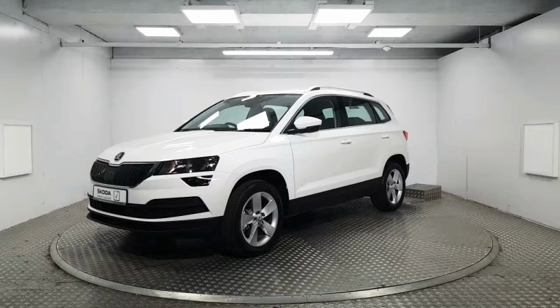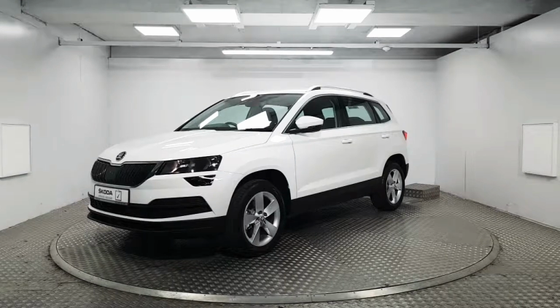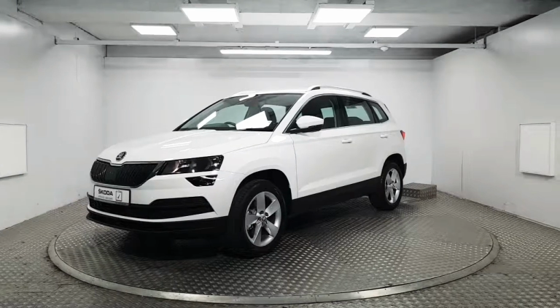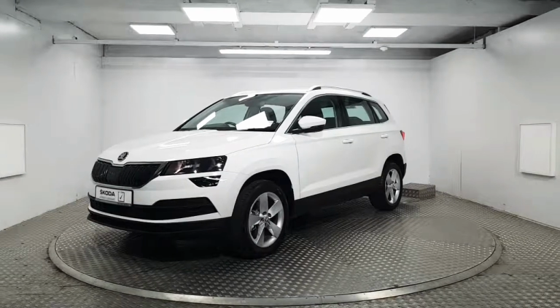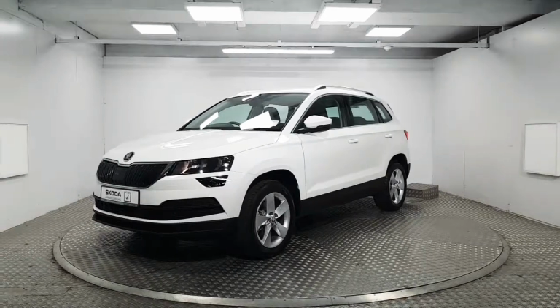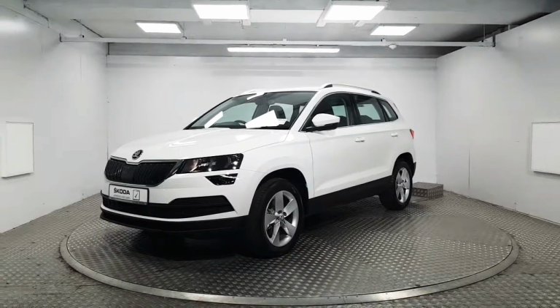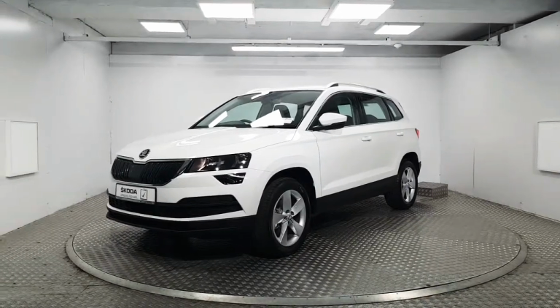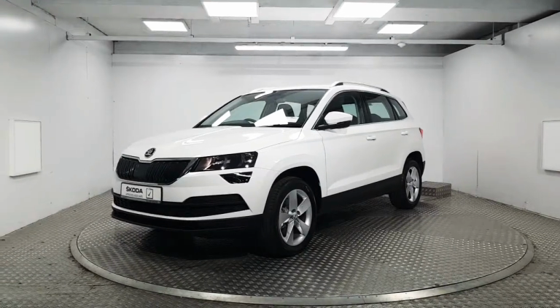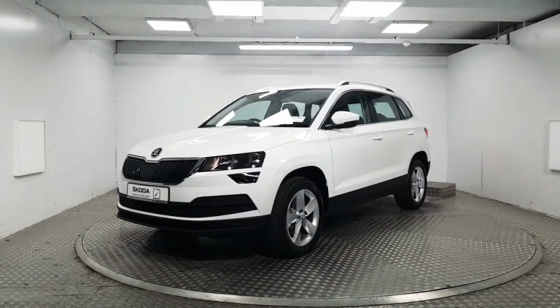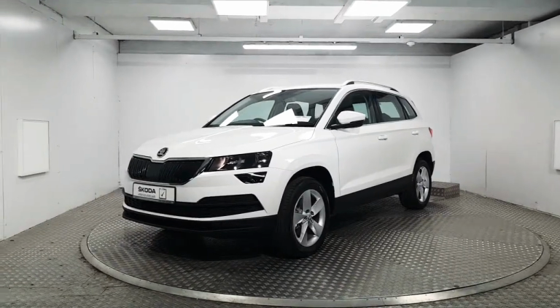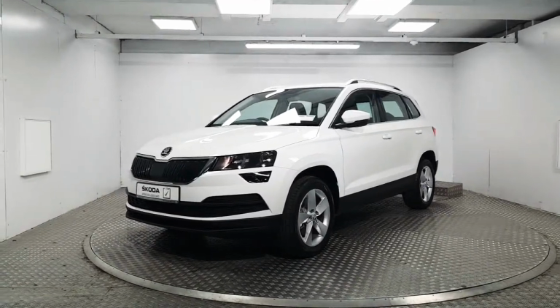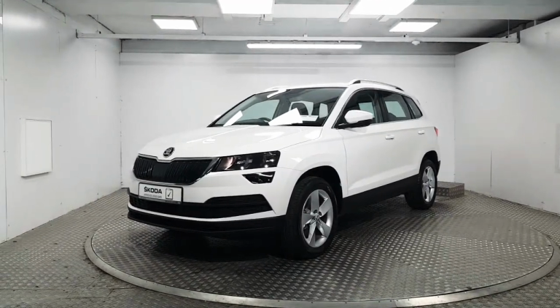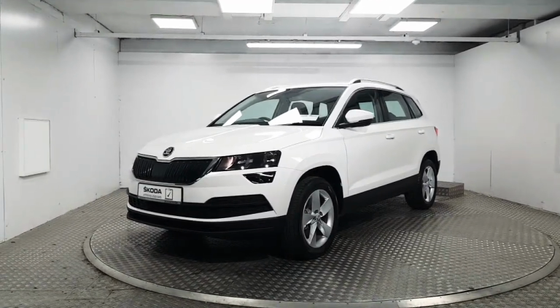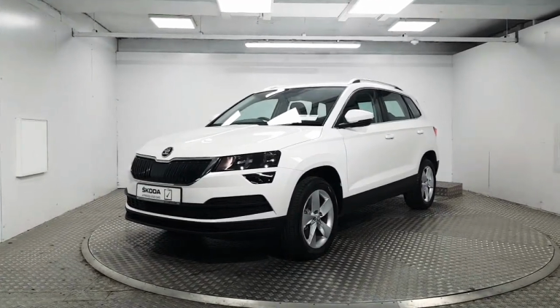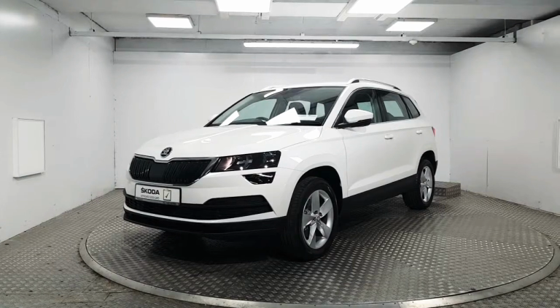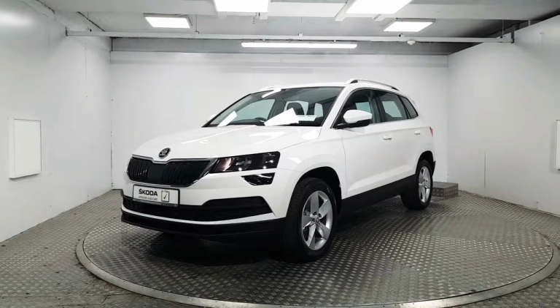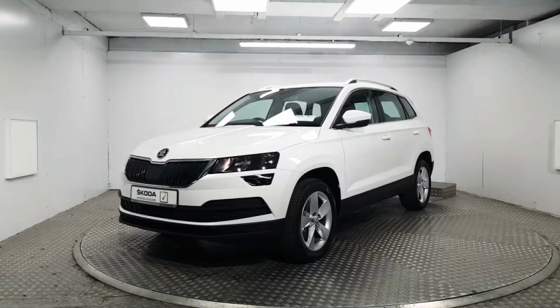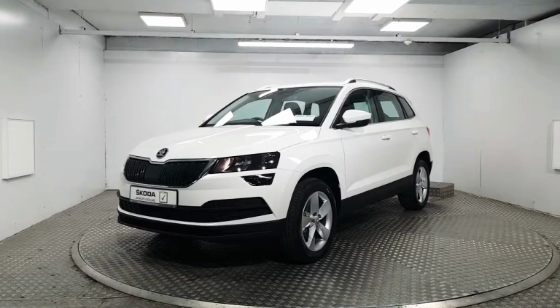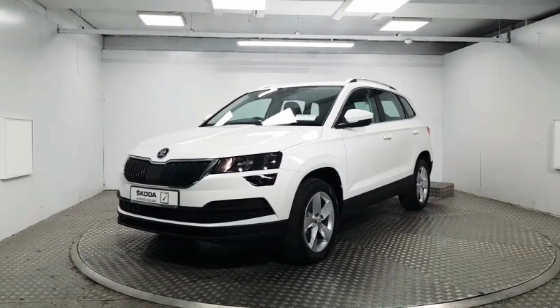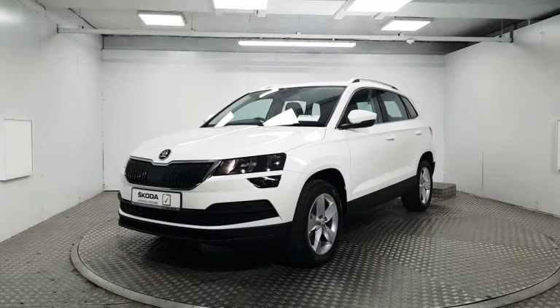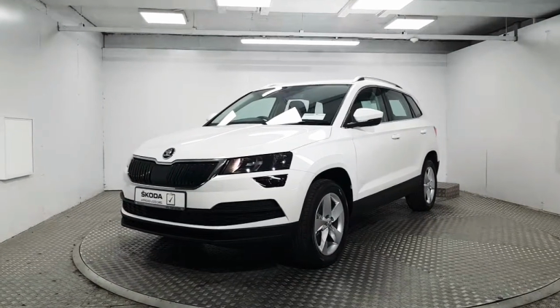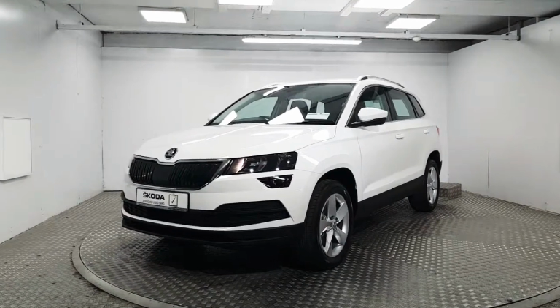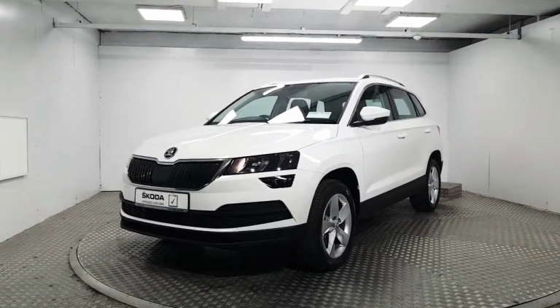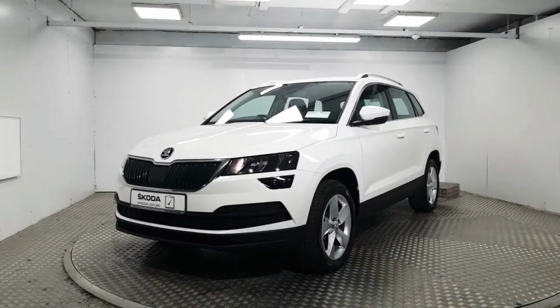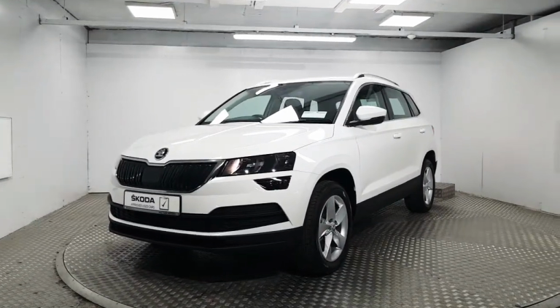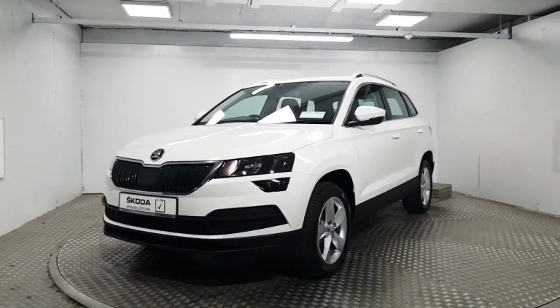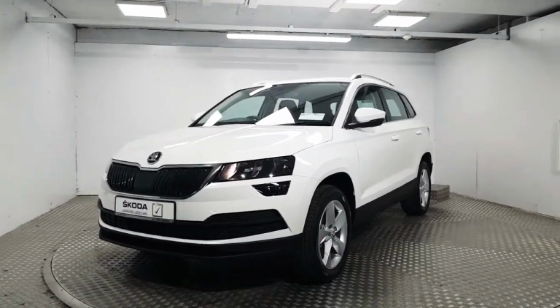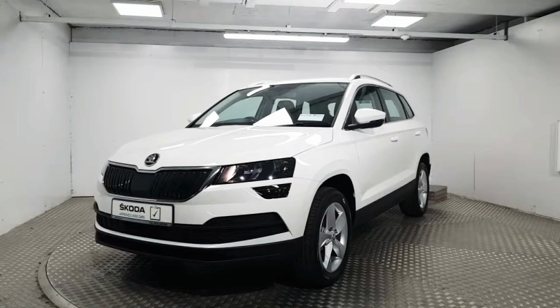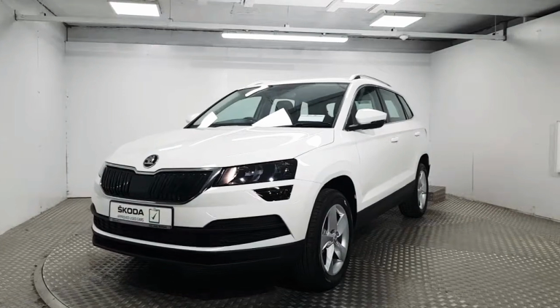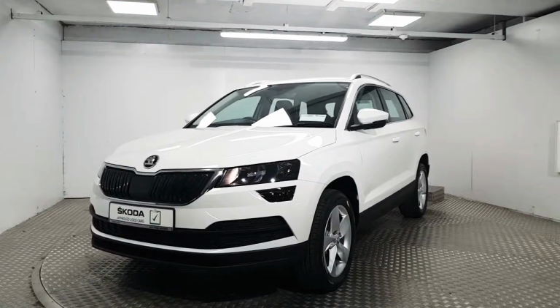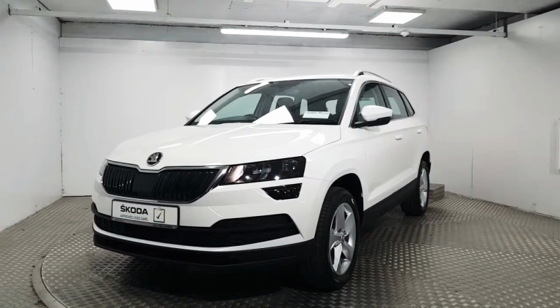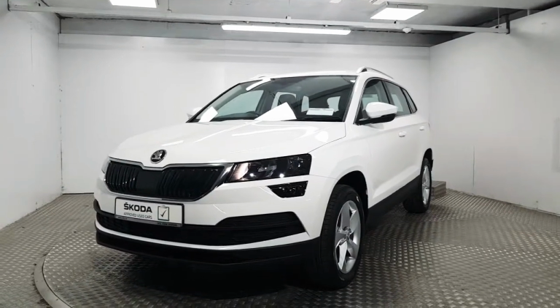Welcome to MSL Park Motors. Here we have a stunning 2019 Skoda Karoq Ambition, finished in candy white paint. We're going to do a quick walk around the vehicle and point out some of its key features.